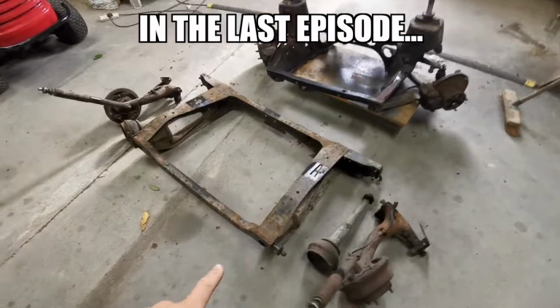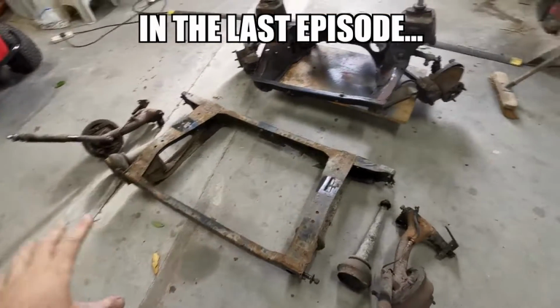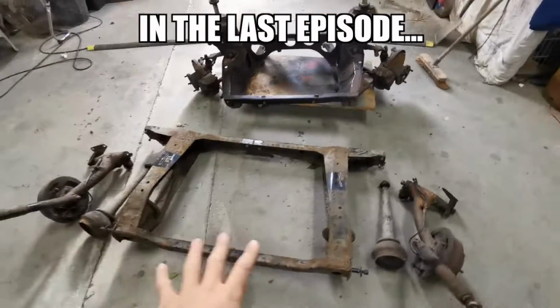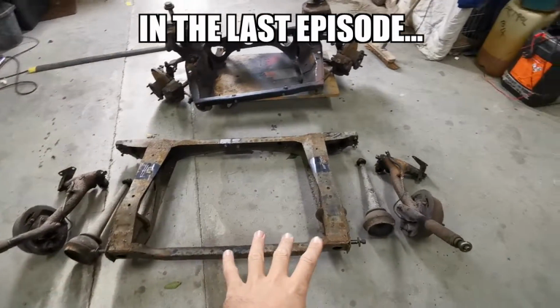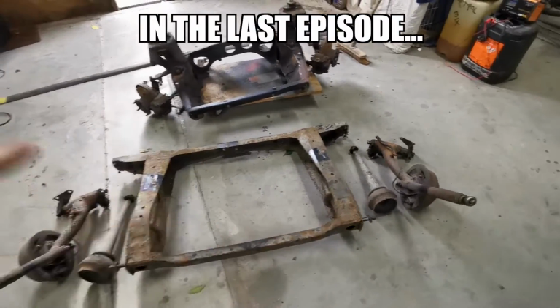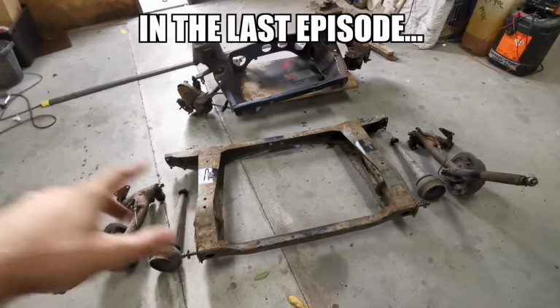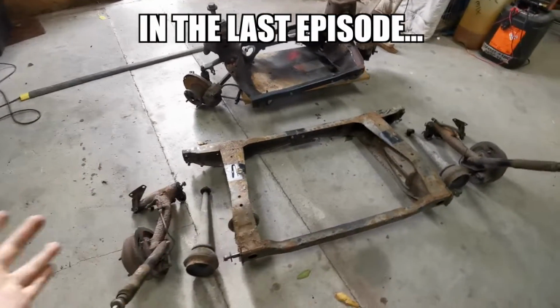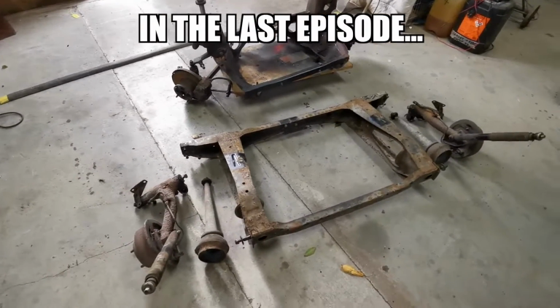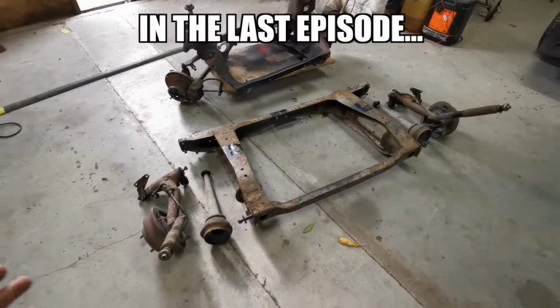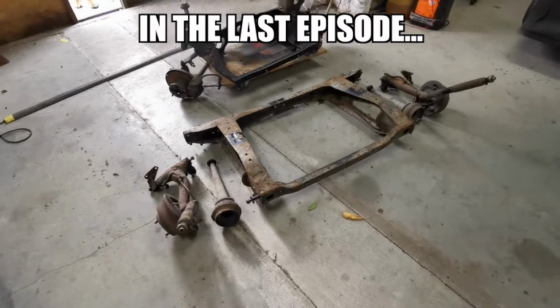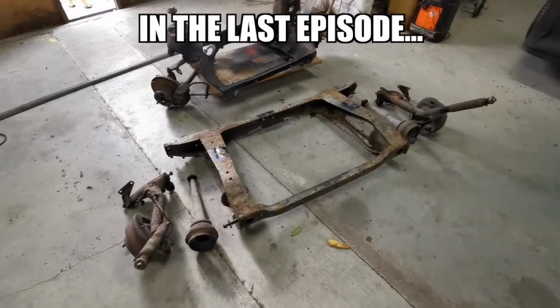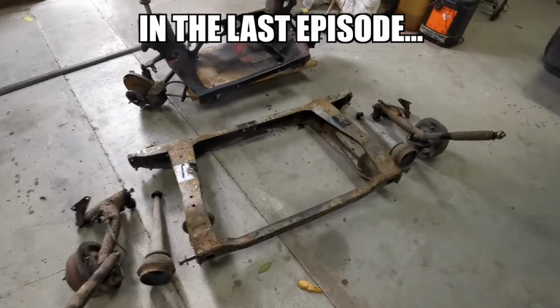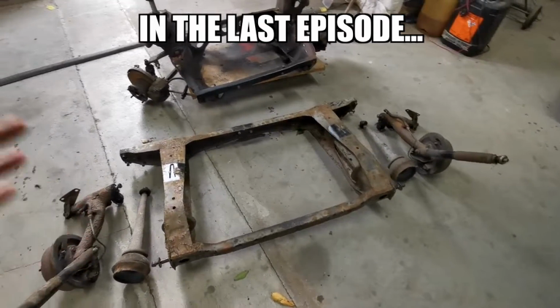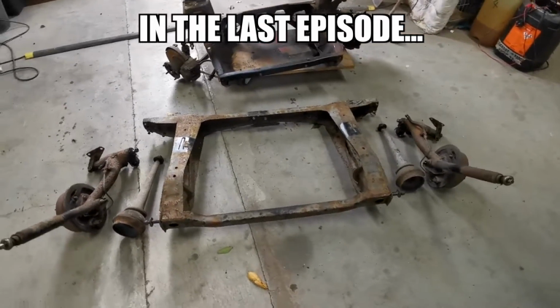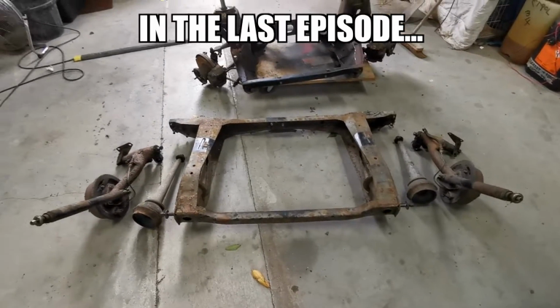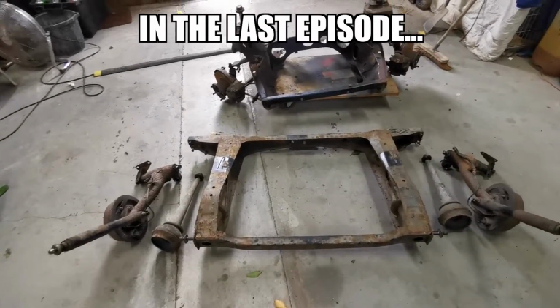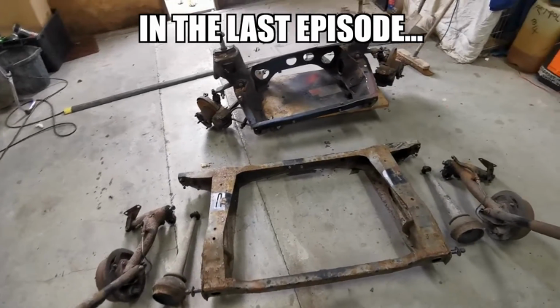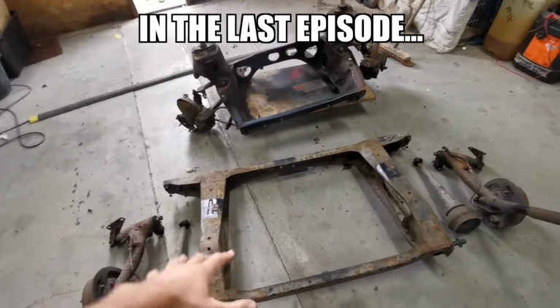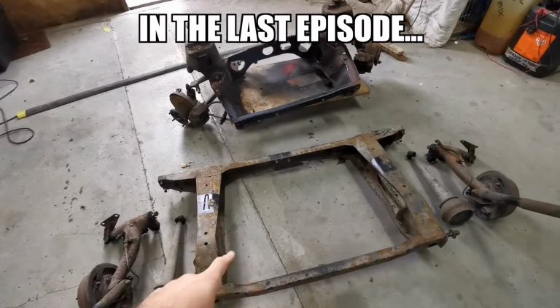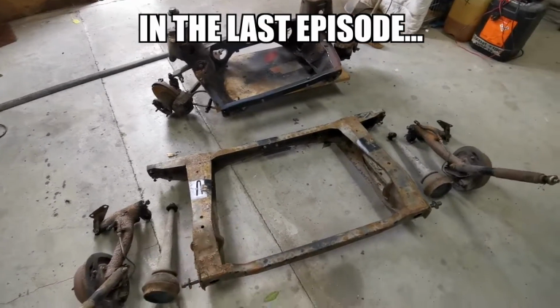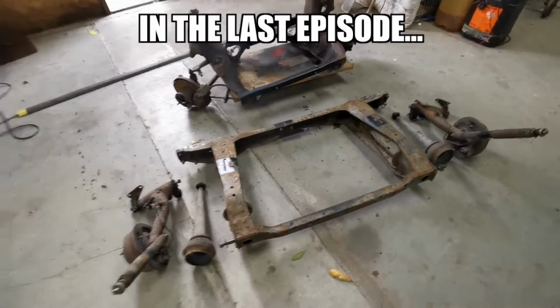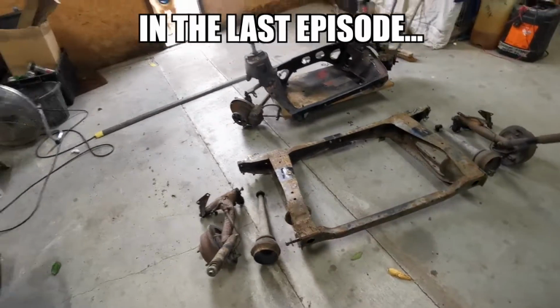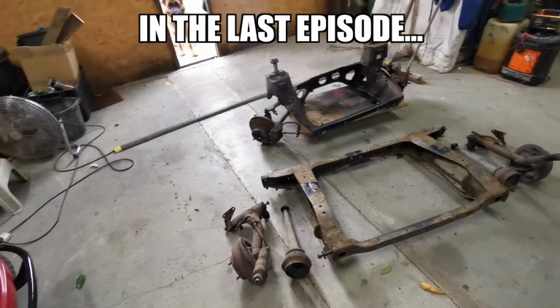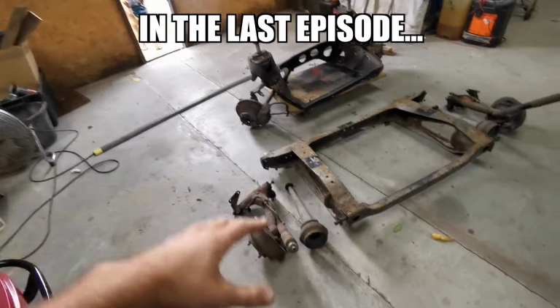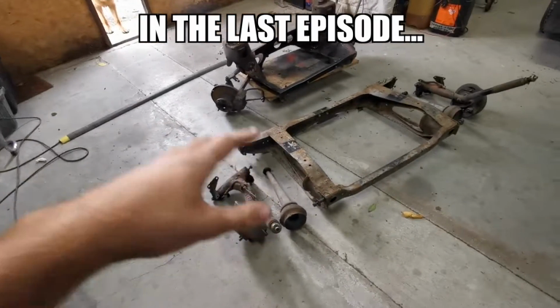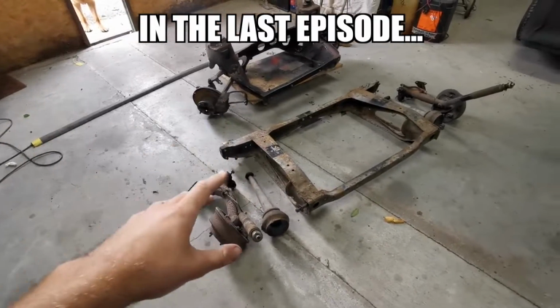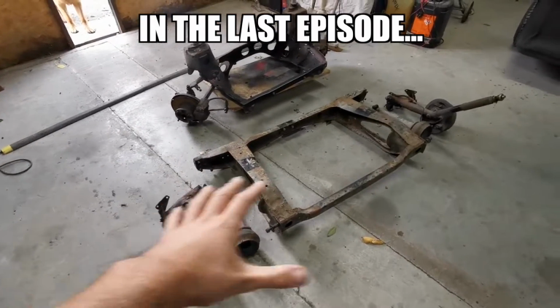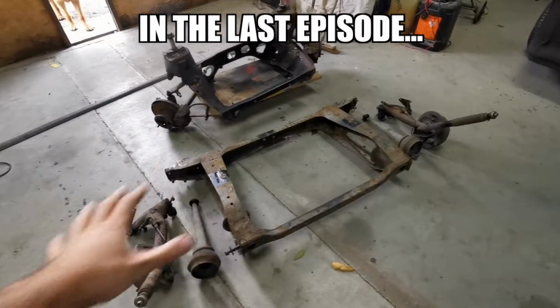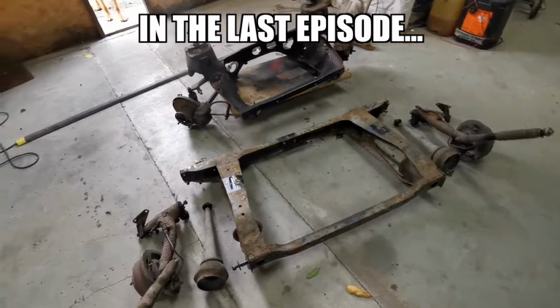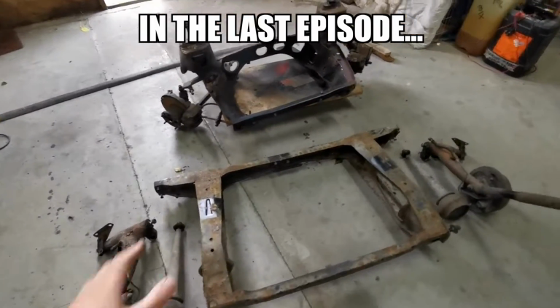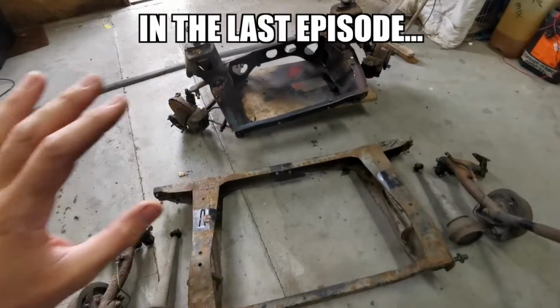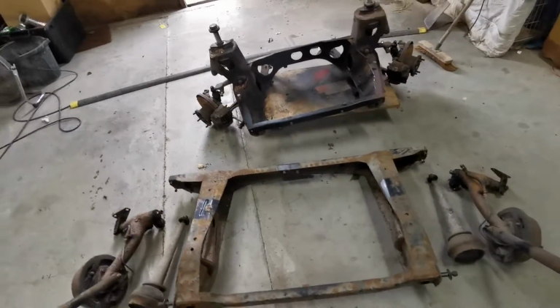Hi guys, welcome back to another episode in the mini project. Last time you saw me talking about the subframes and what I was going to do to get those prepared and rebuilt. Now you might remember I said I was going to get them shot blasted and powder coated. Well, plans have changed a little bit, hold tight.